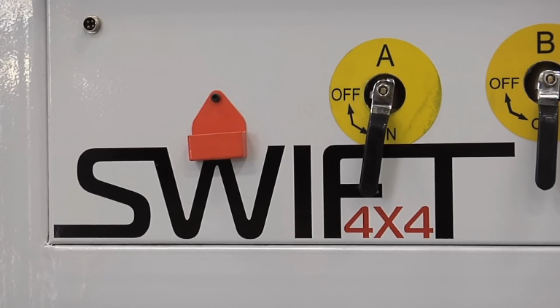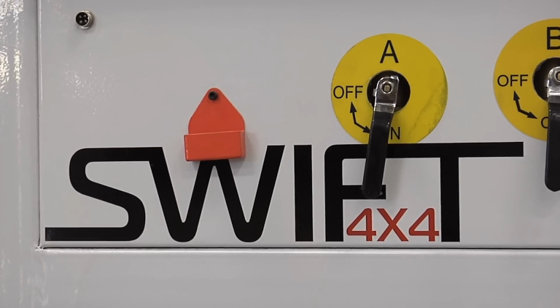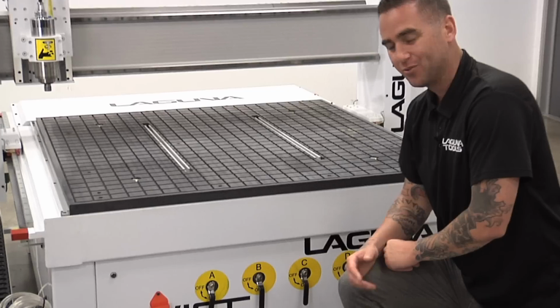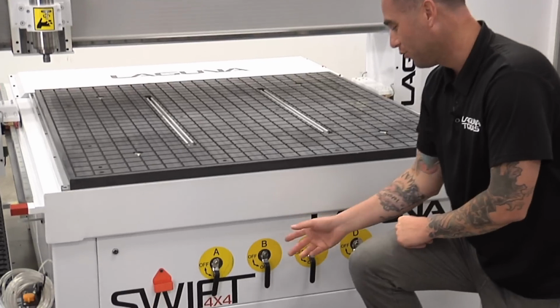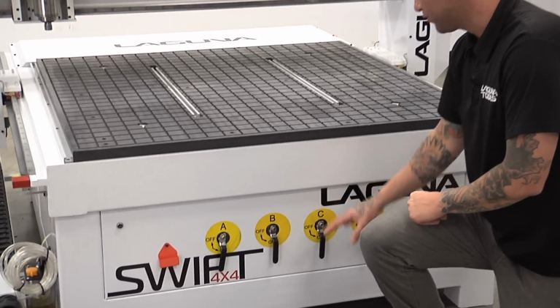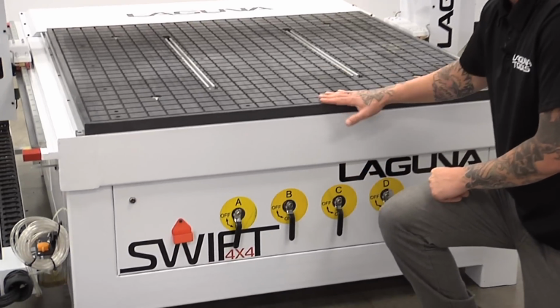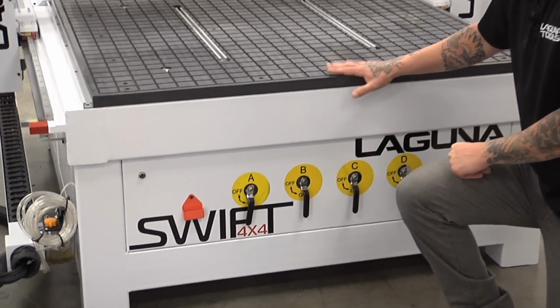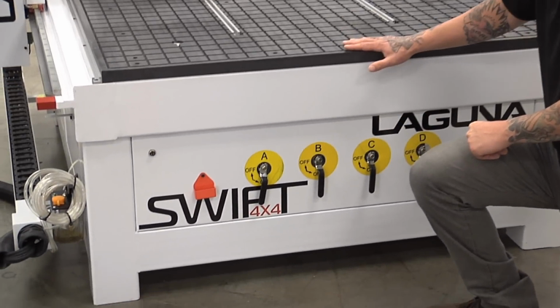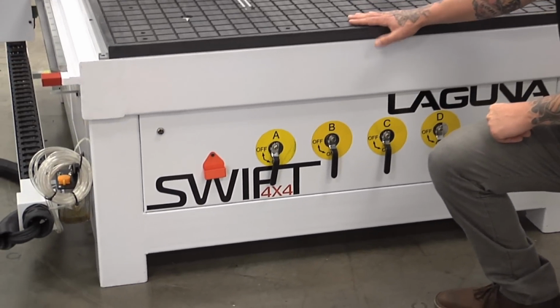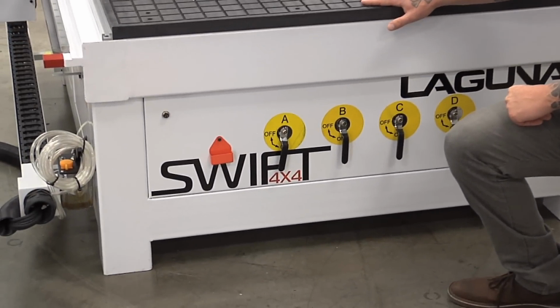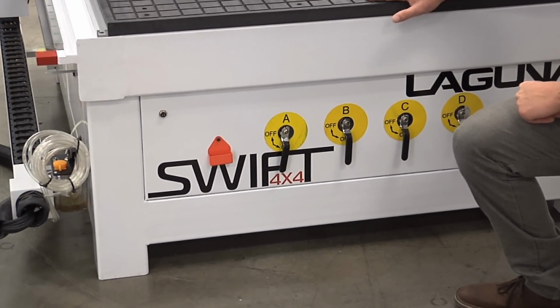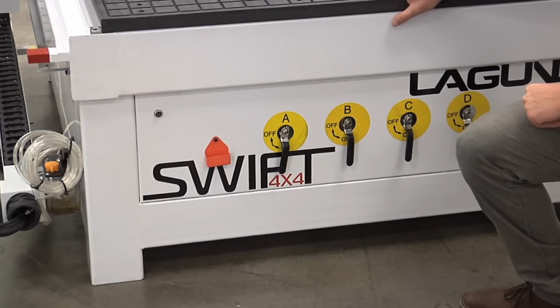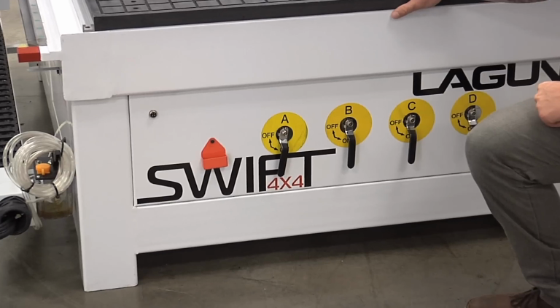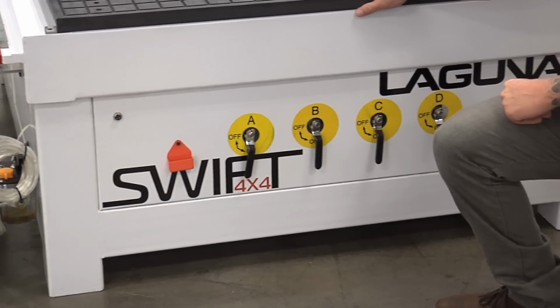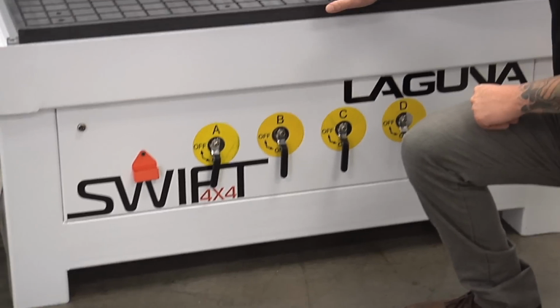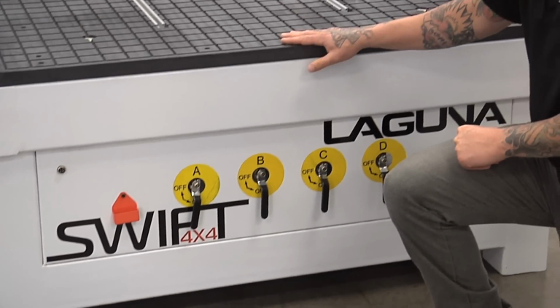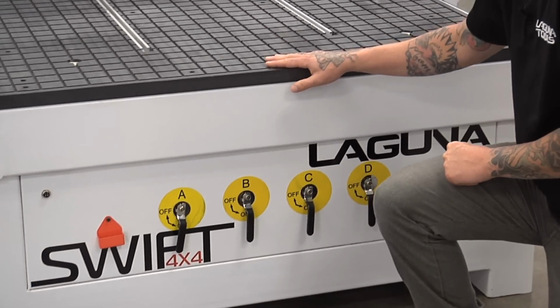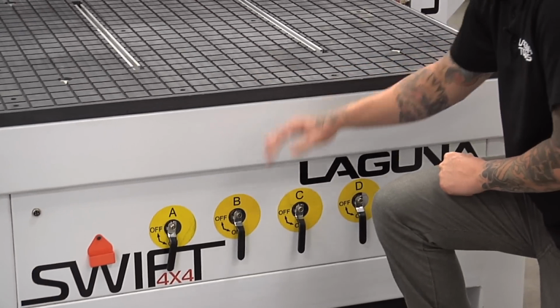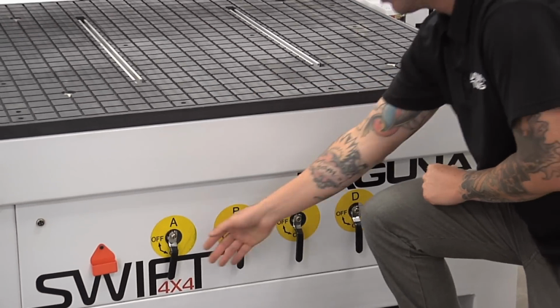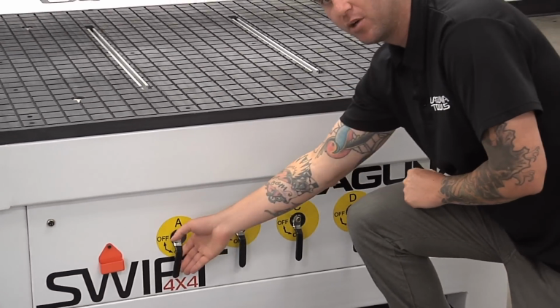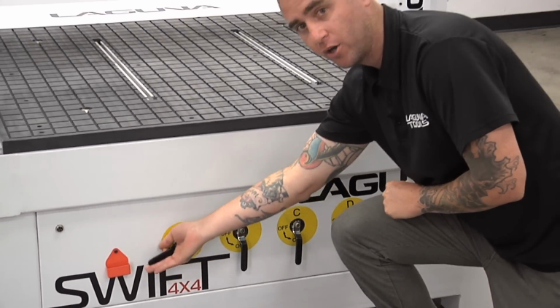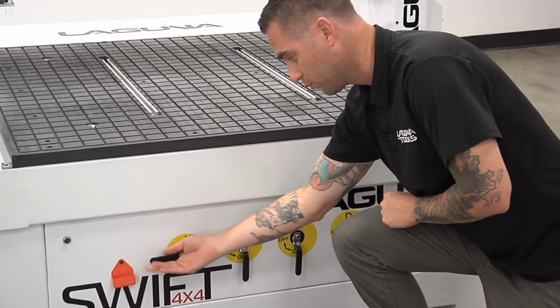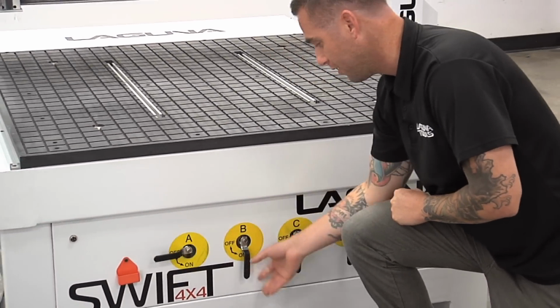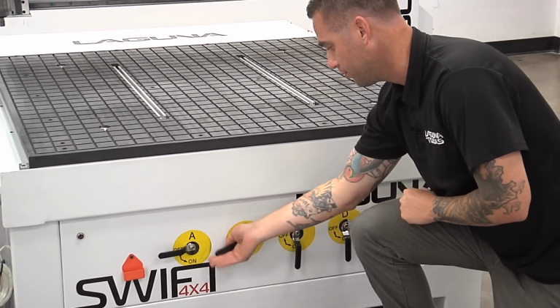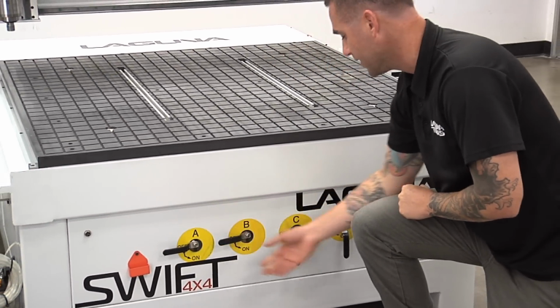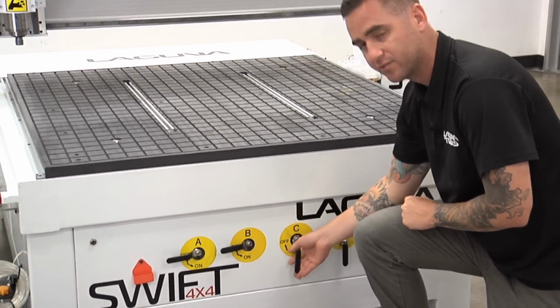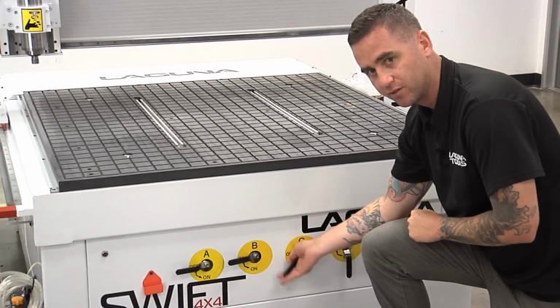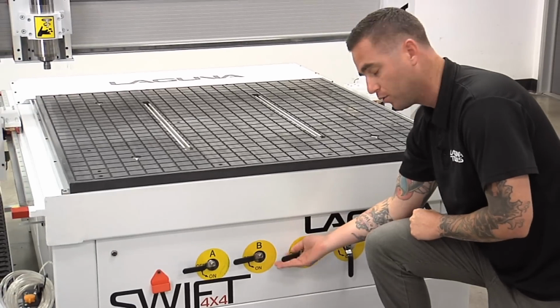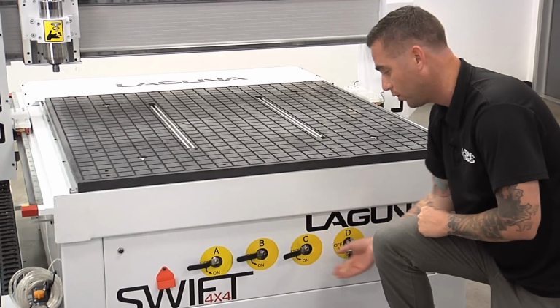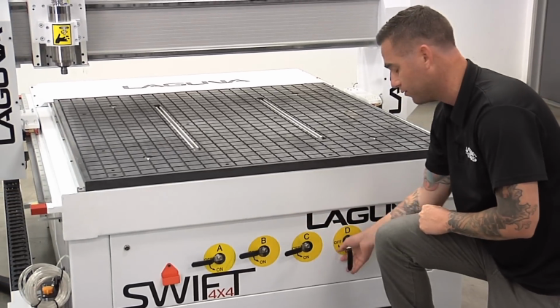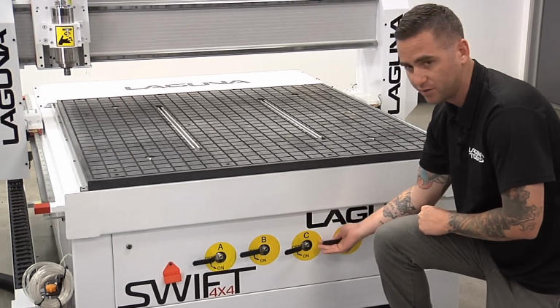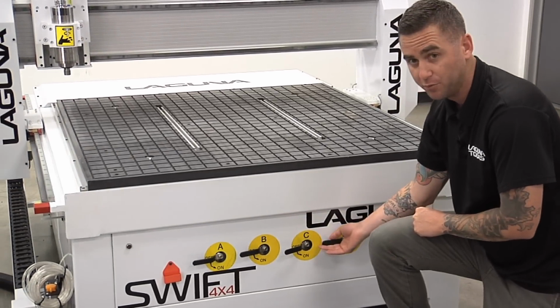This machine has a really cool feature — it's a four zone vacuum table on the 4x4. The 4x8 and 5x10 will be a 6 zone vacuum table. We can turn these zones on and off here with these levers so we can isolate sections on the table where we want to focus our vacuum the most.